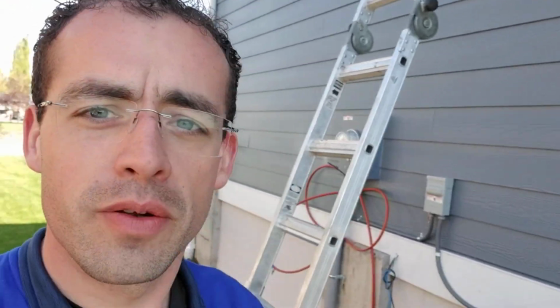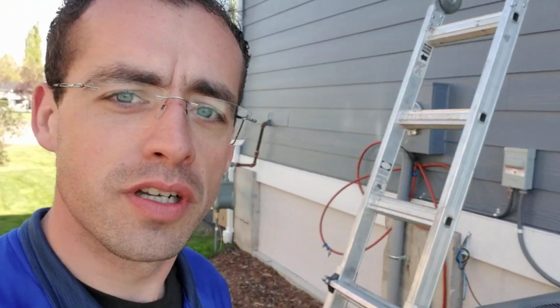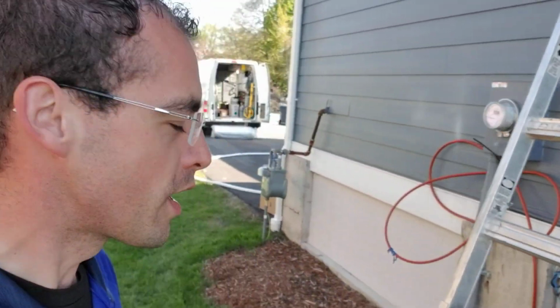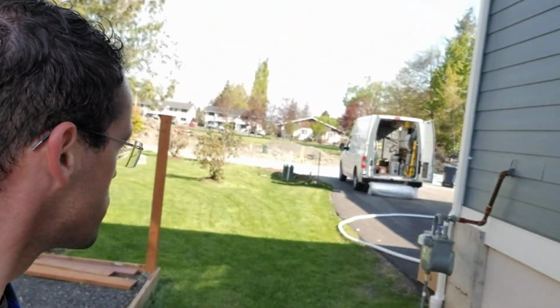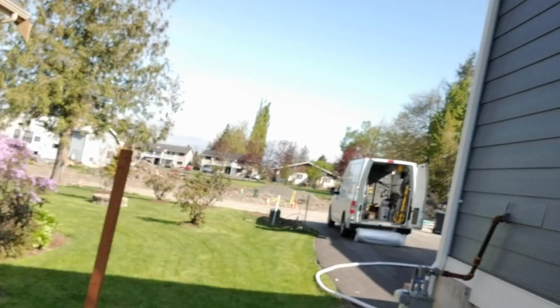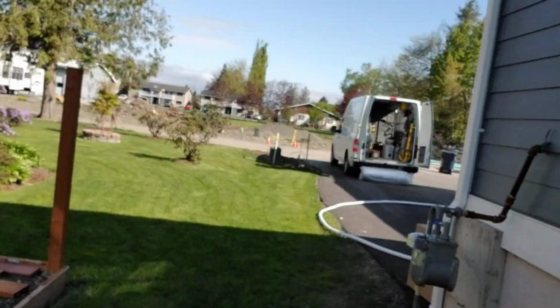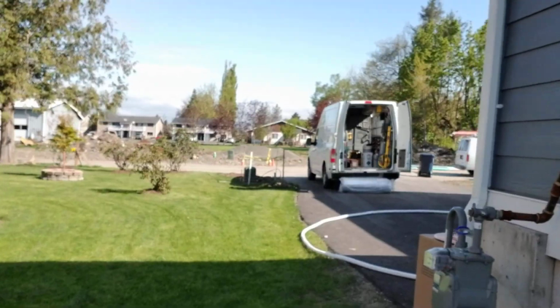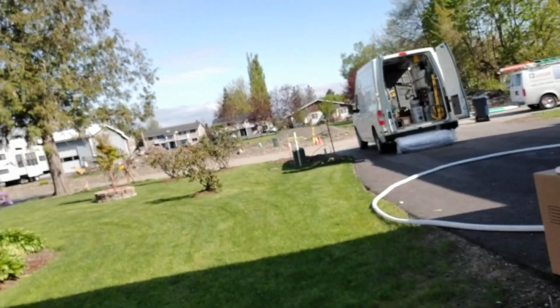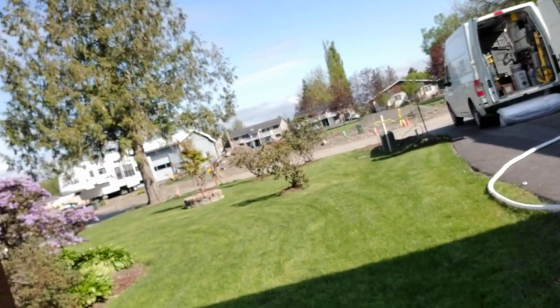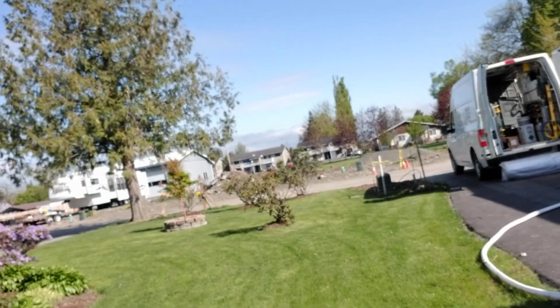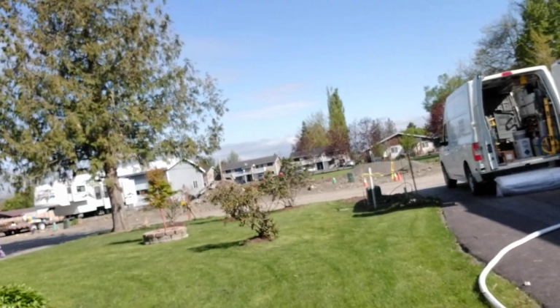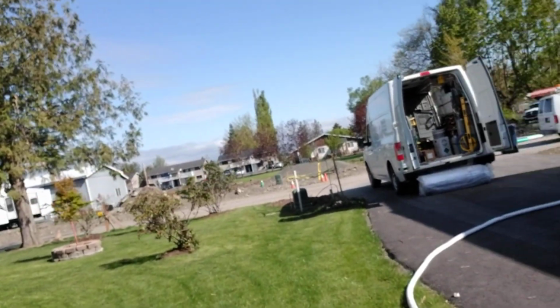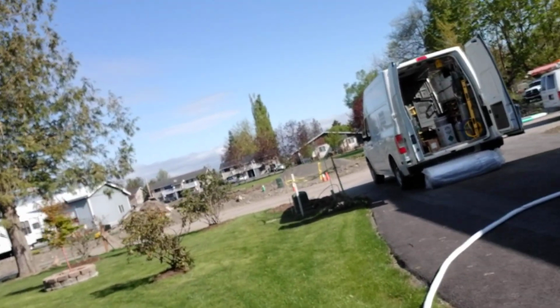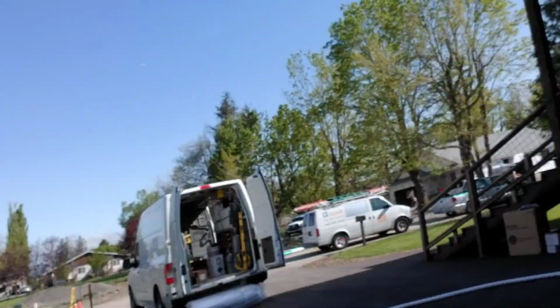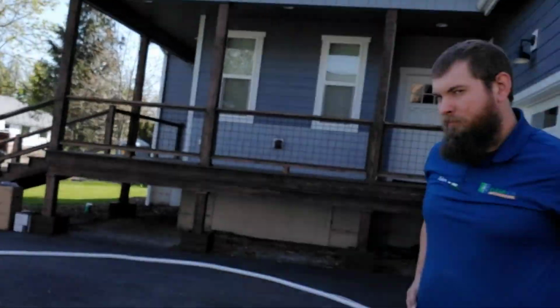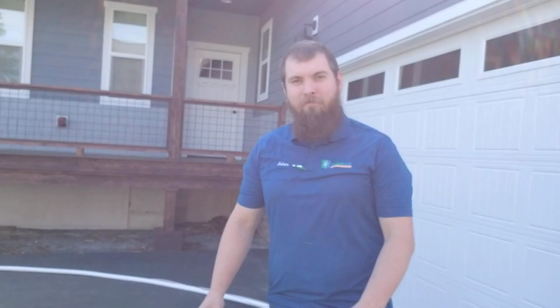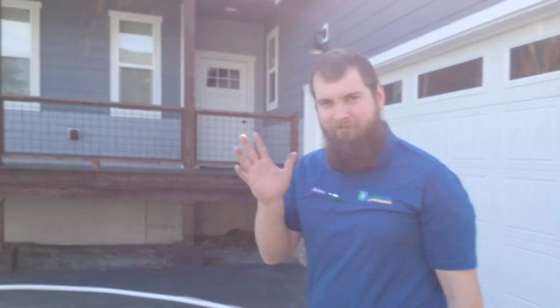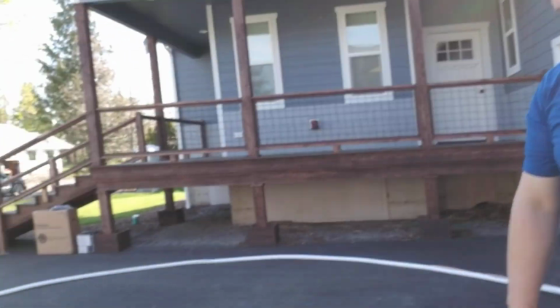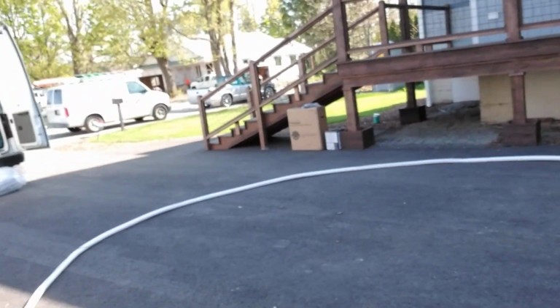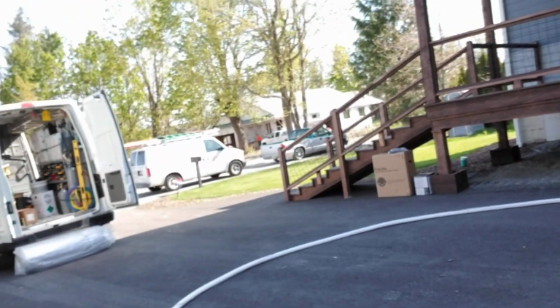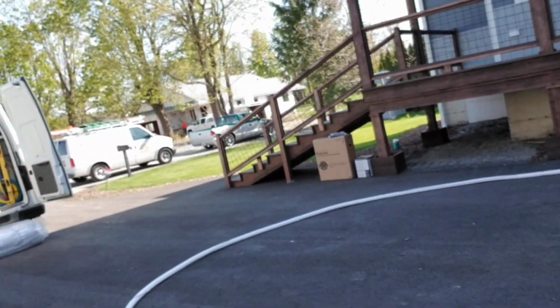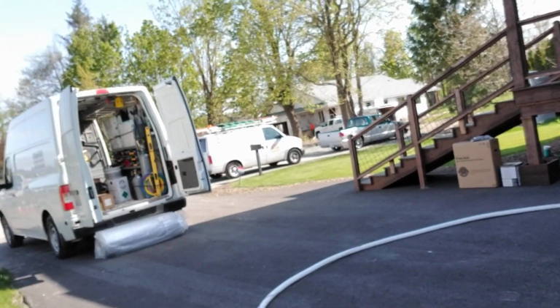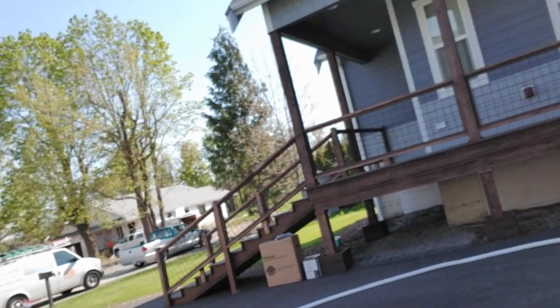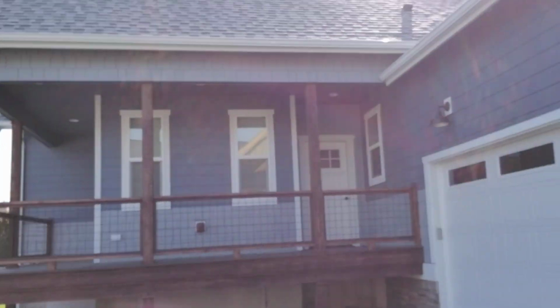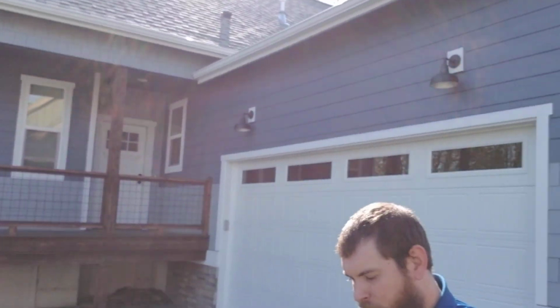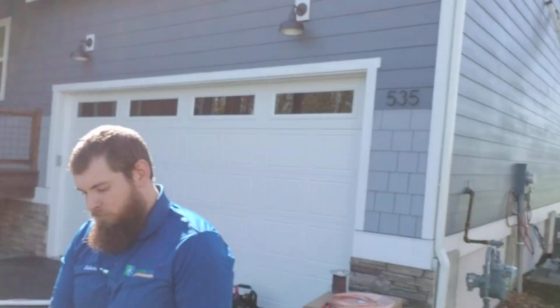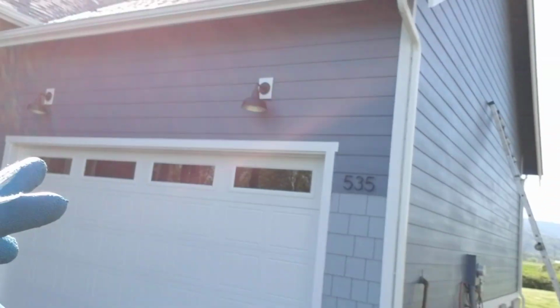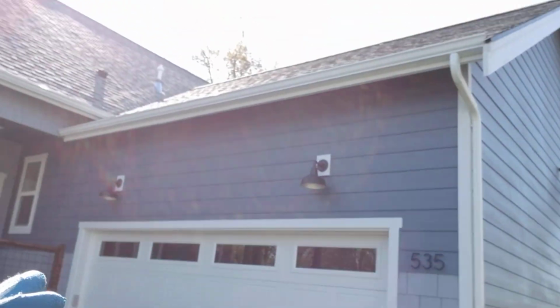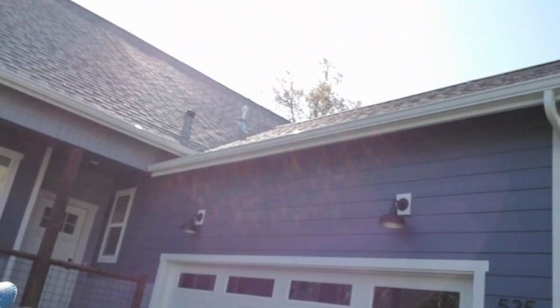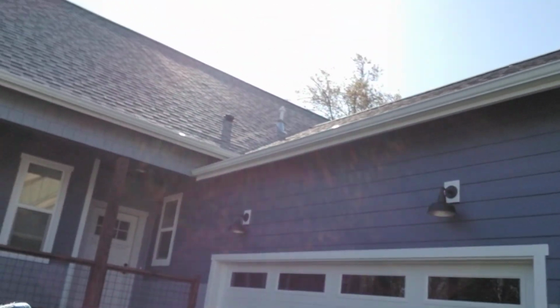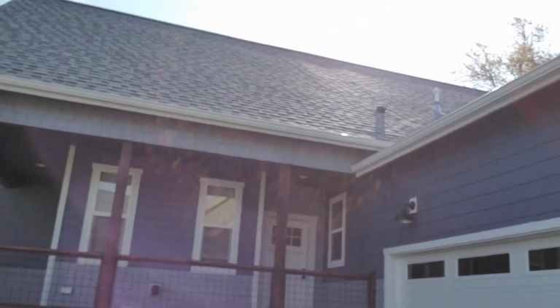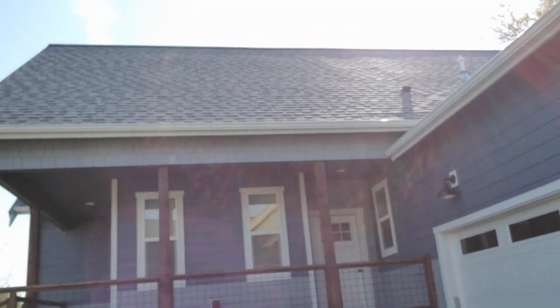Then we're just gonna move right over... Hey Adam, you mind being on video? Oh hey, this is Adam — say hi. He's just getting the line set ready and then we're gonna go over the garage into the attic, and this furnace is up in the attic.